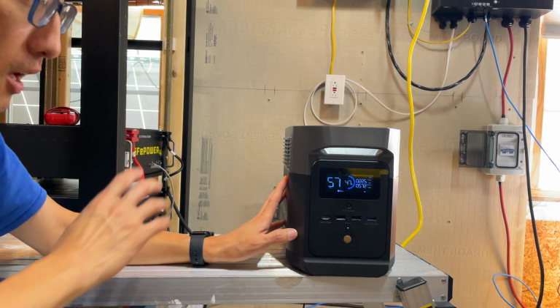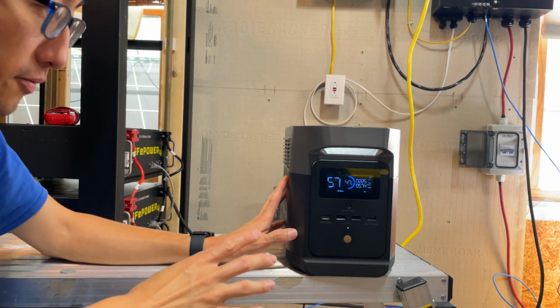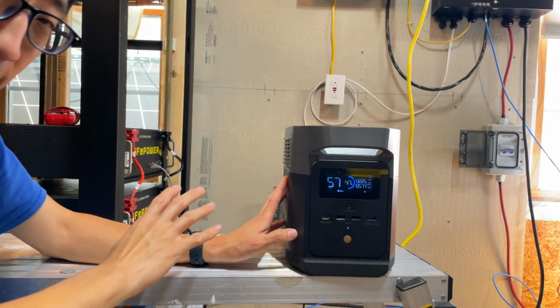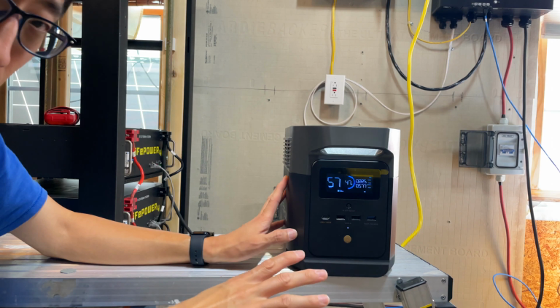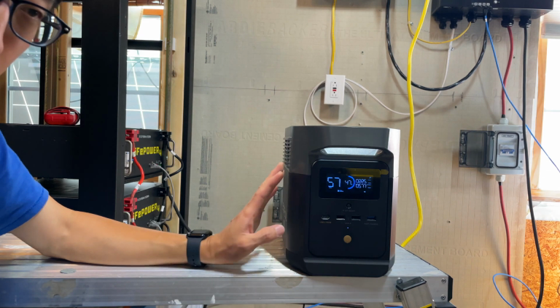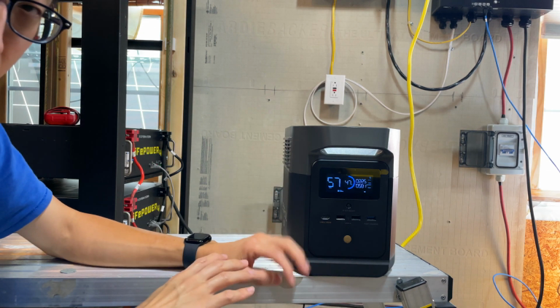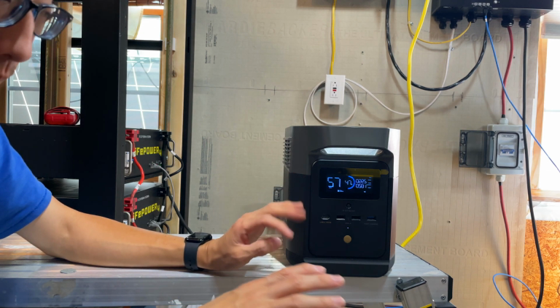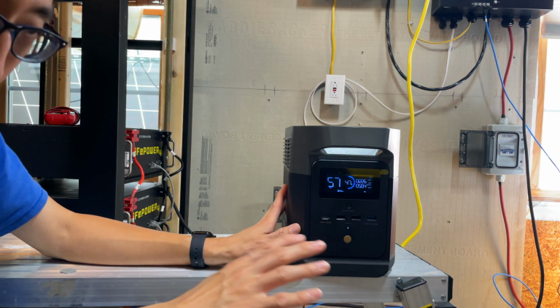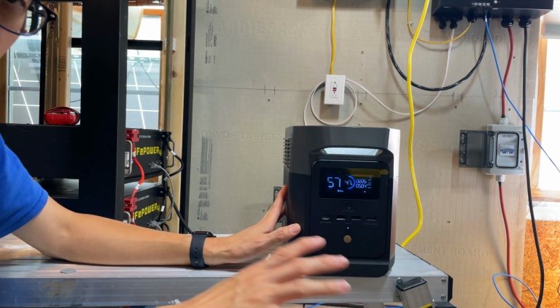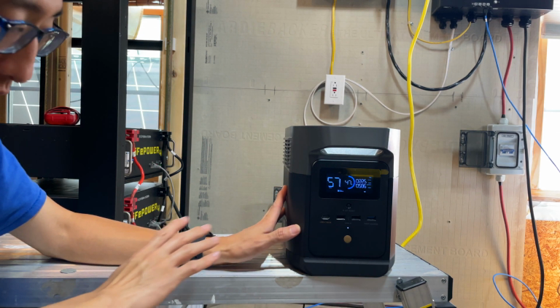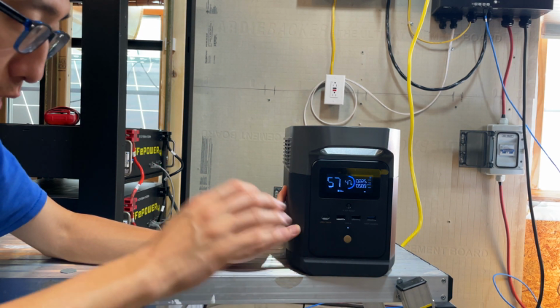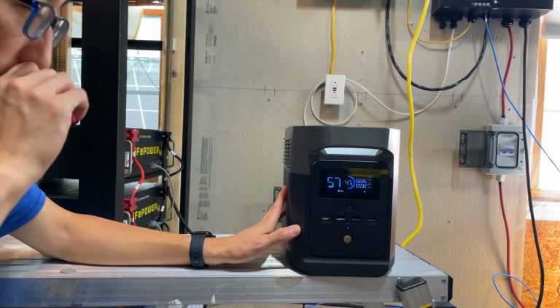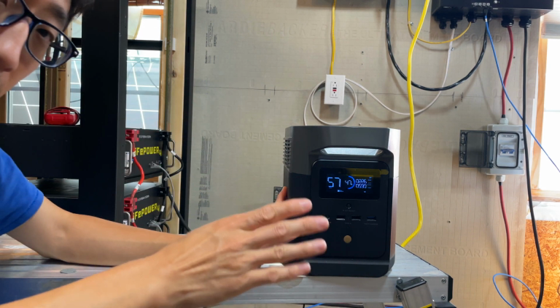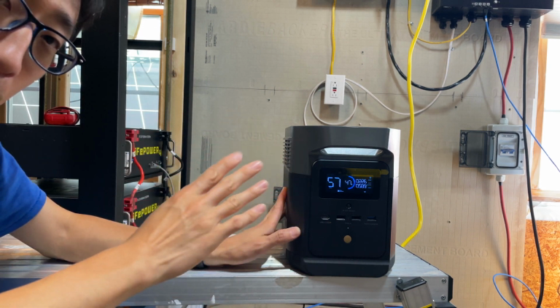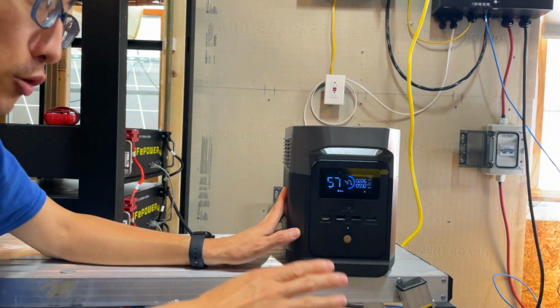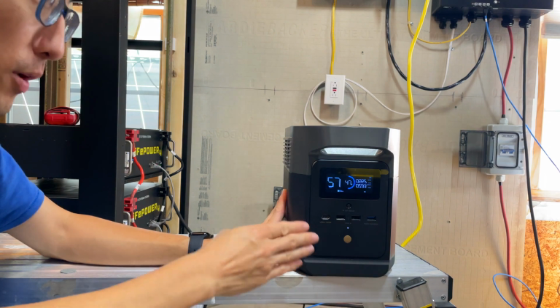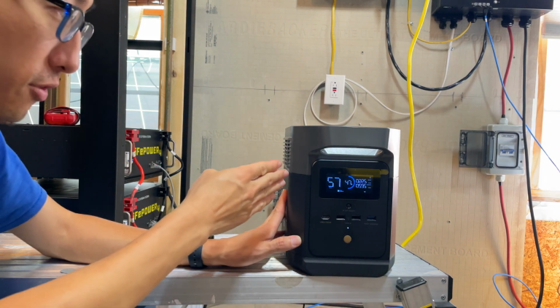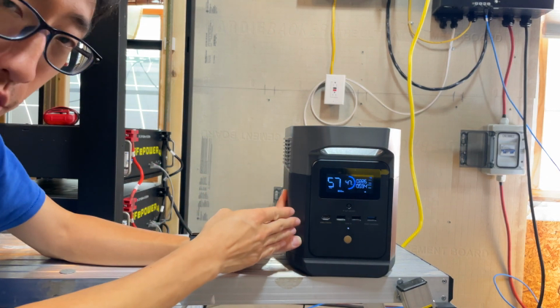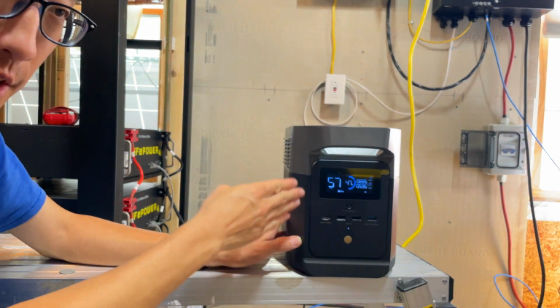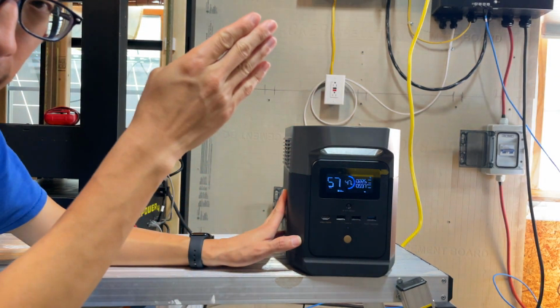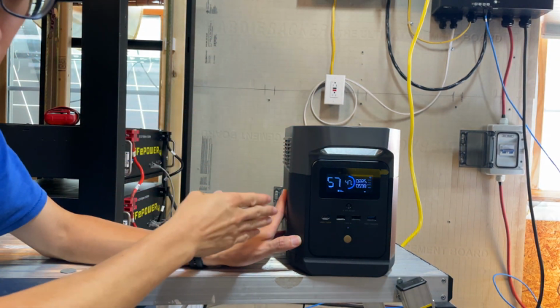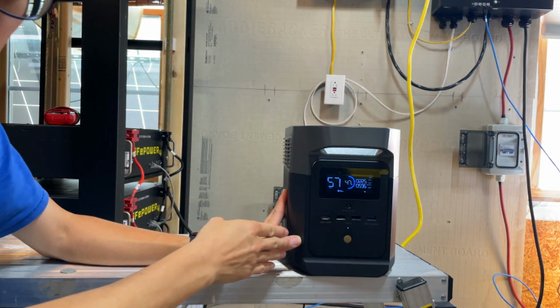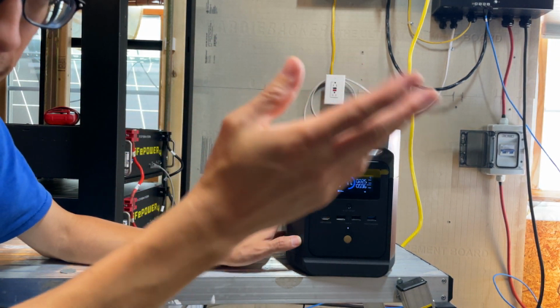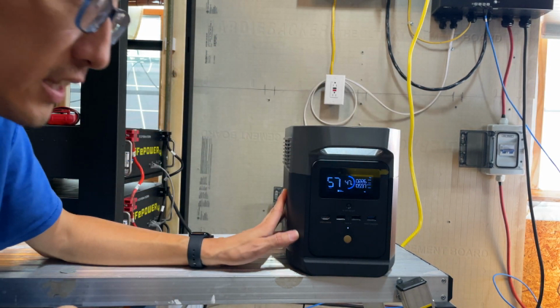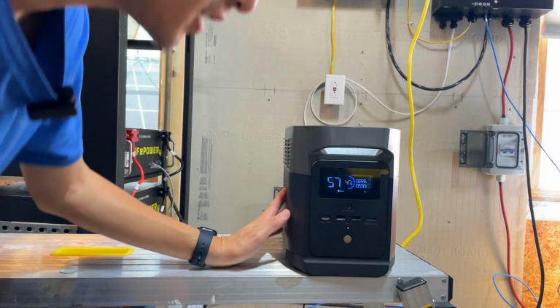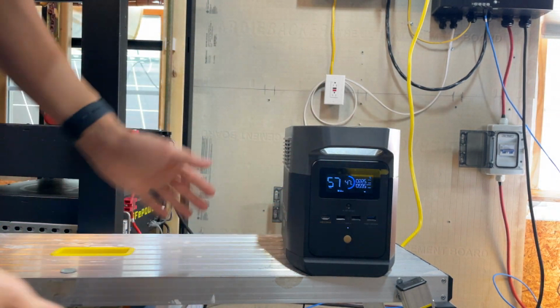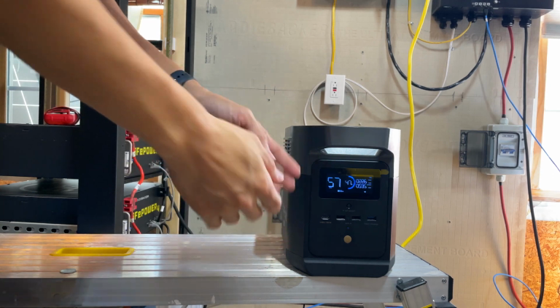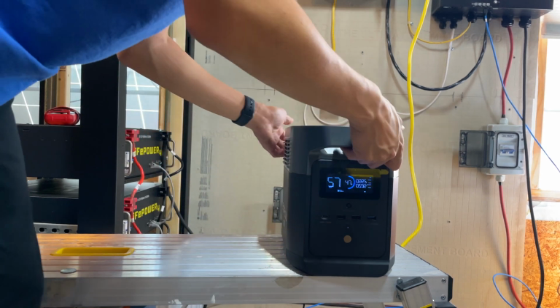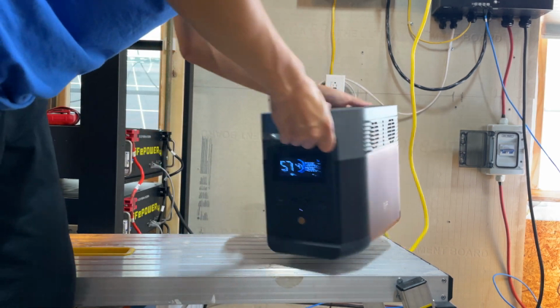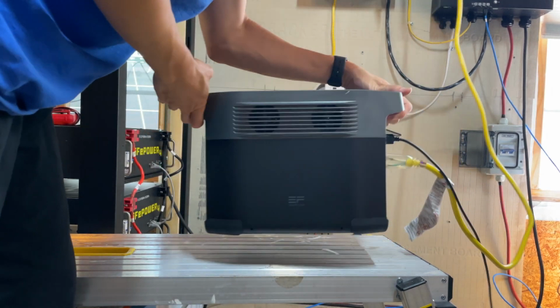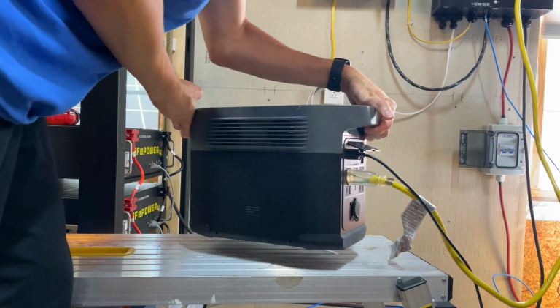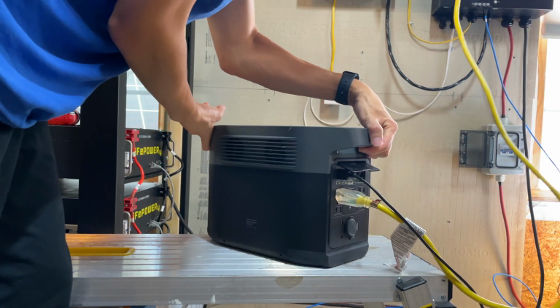First of all, this is not a review of this unit and this video is not sponsored — nobody sent this to us, we bought all this with our own money. But let's go ahead and talk about how we use the solar generator to run the AC.